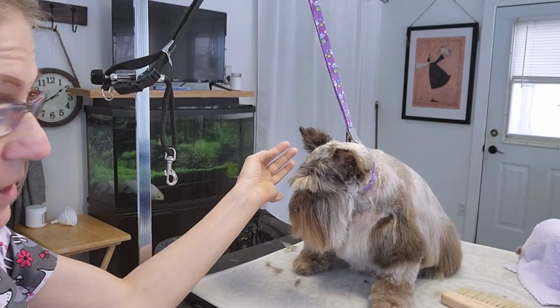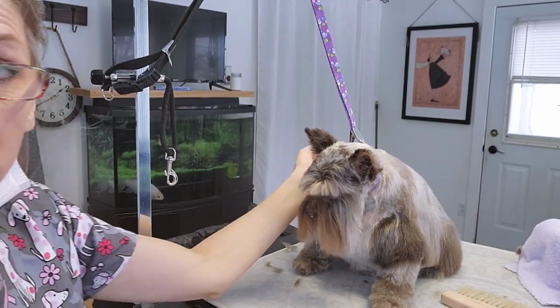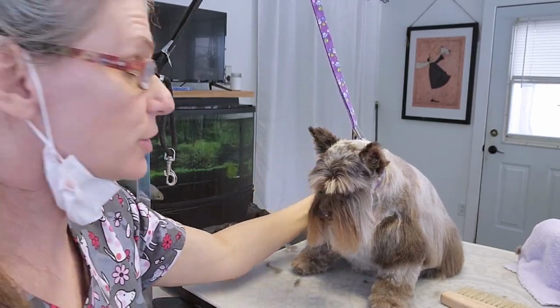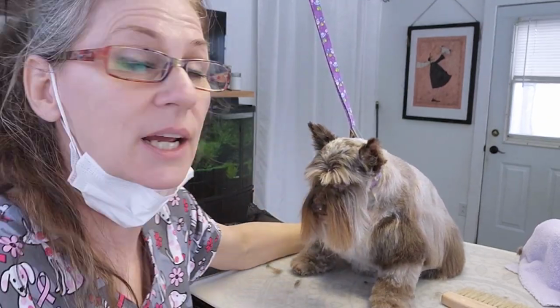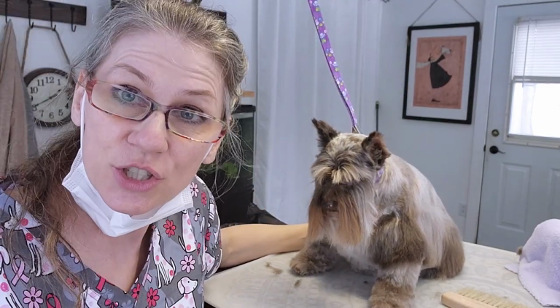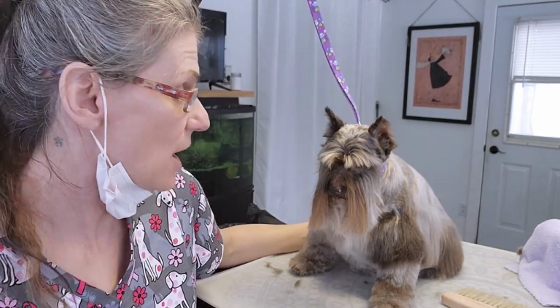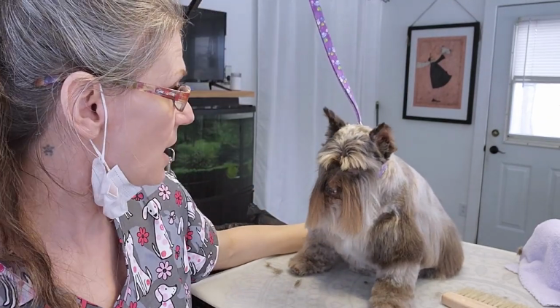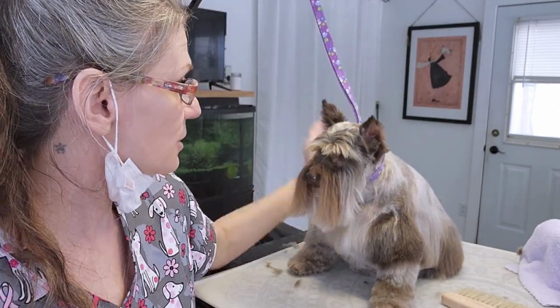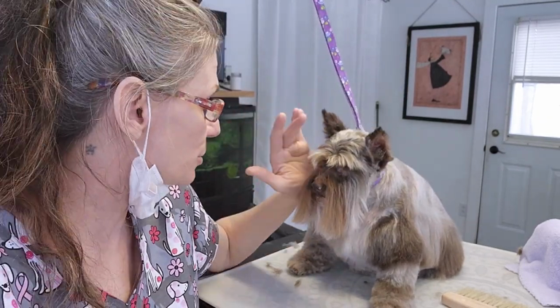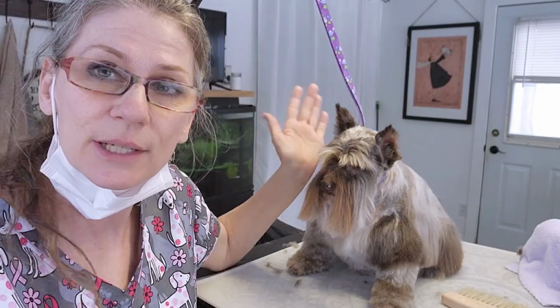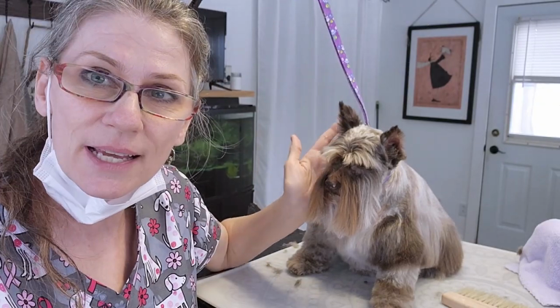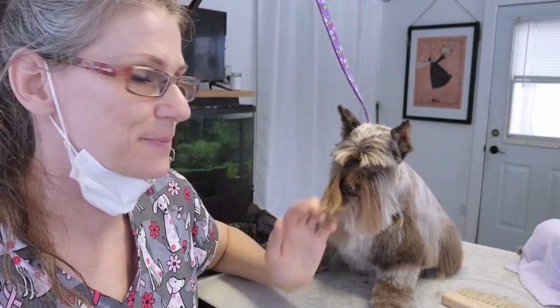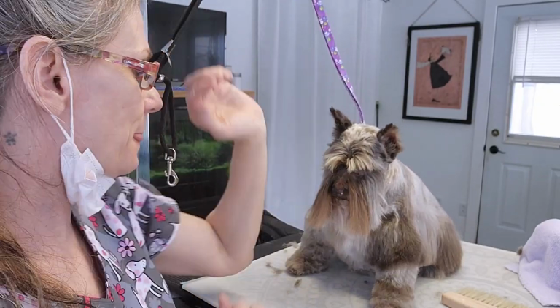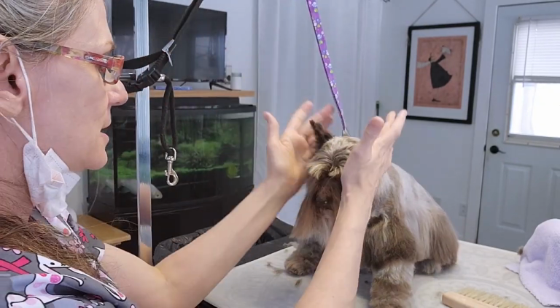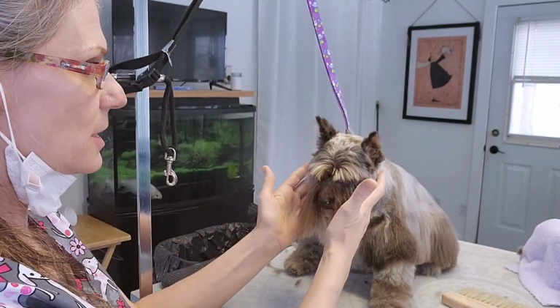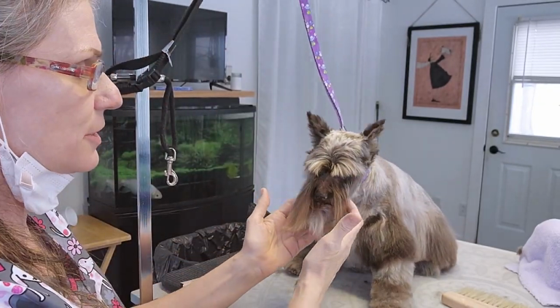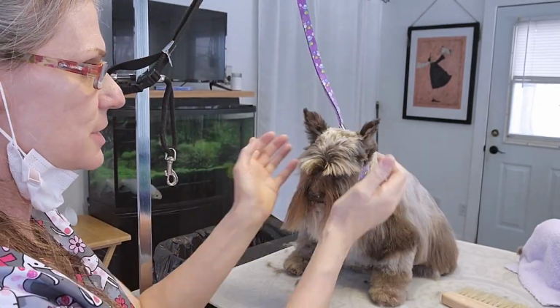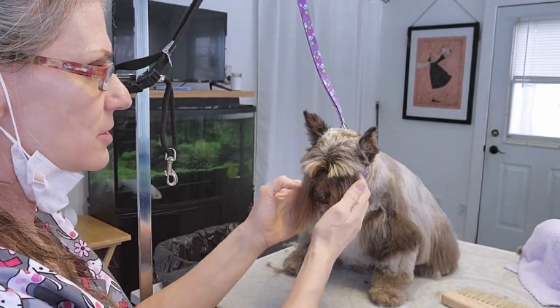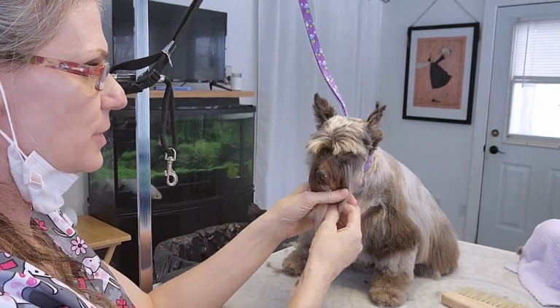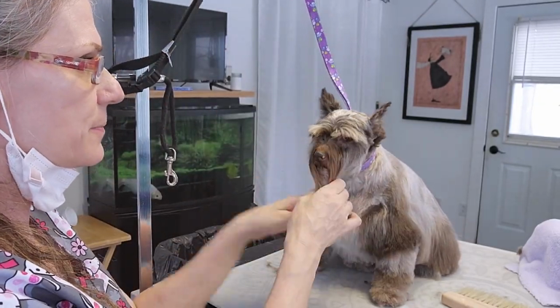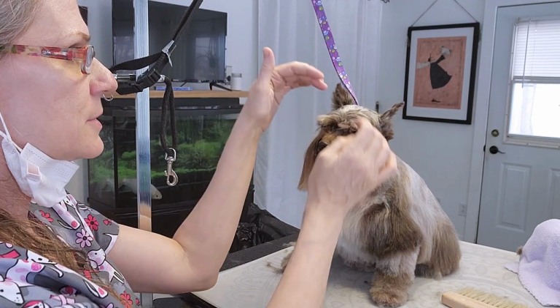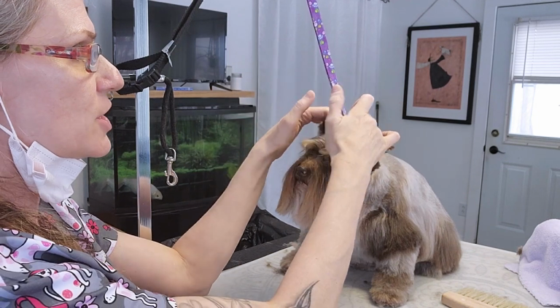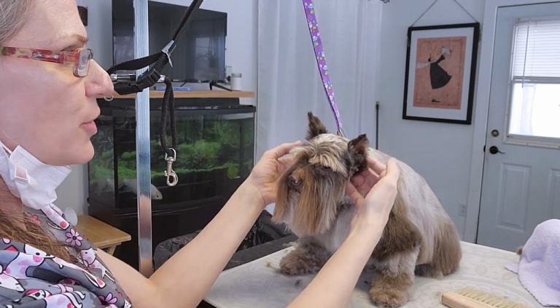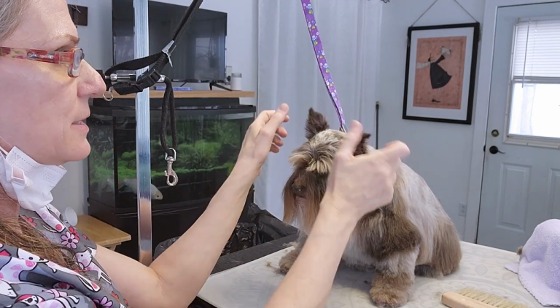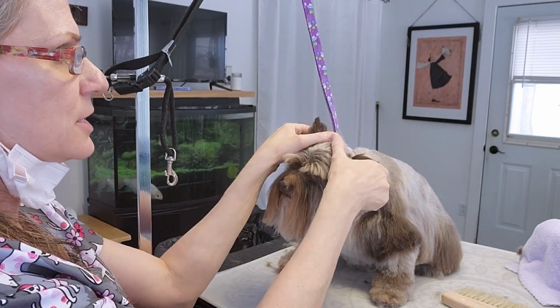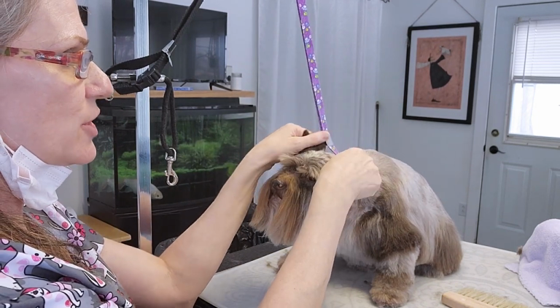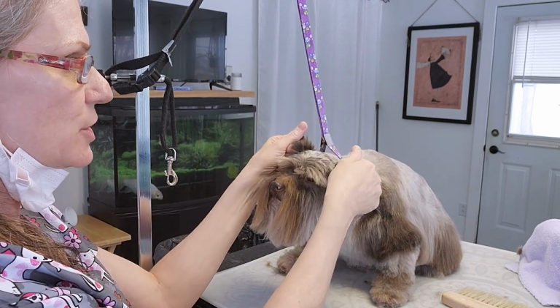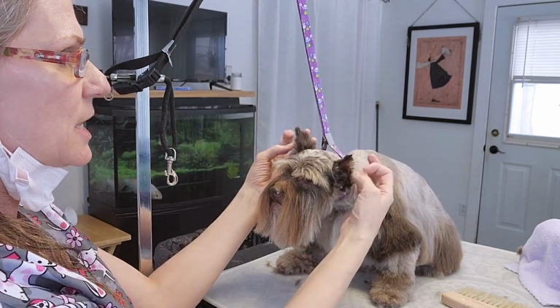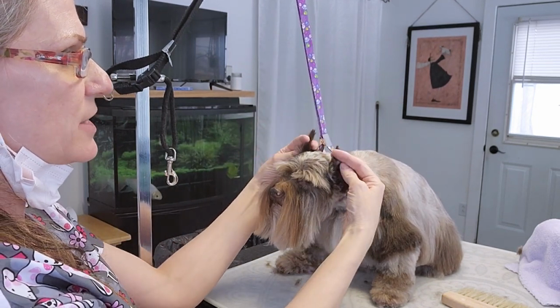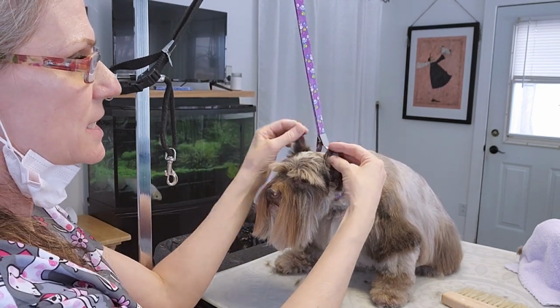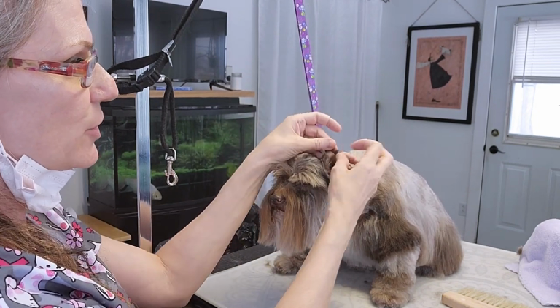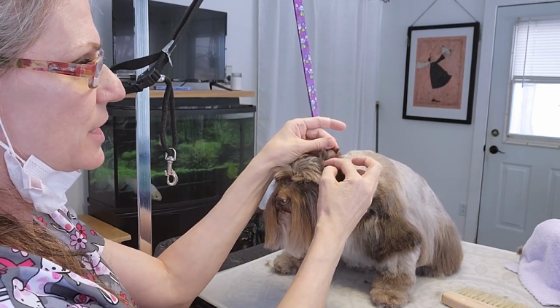I'll show you how I groom her little face. First I start off with shaving the top of her head, shaving her ears, and shaving the inside of her ear here.